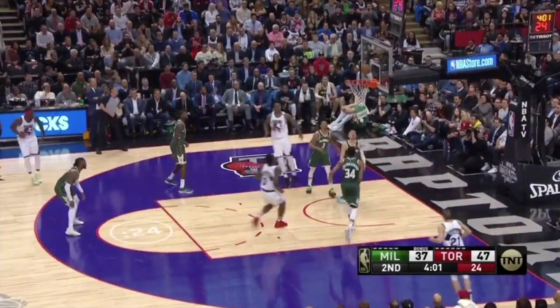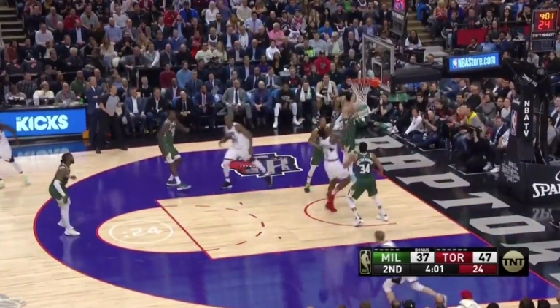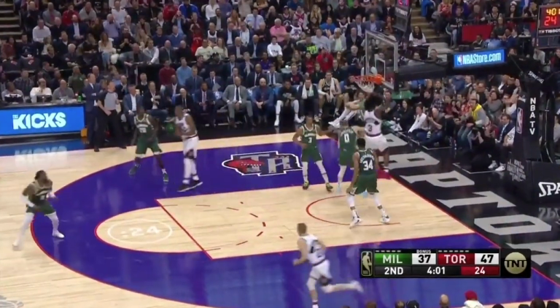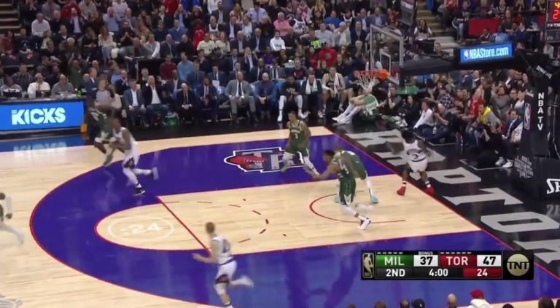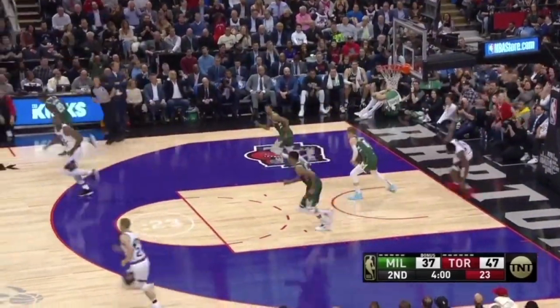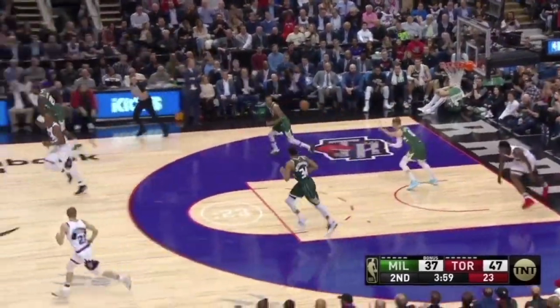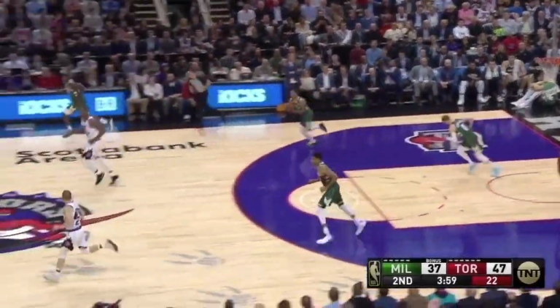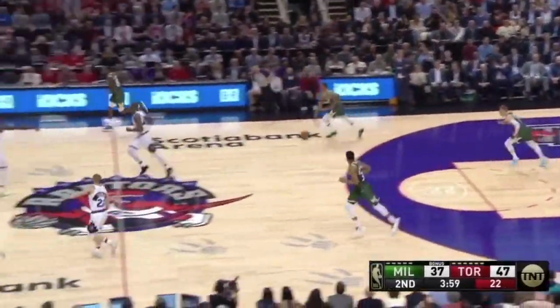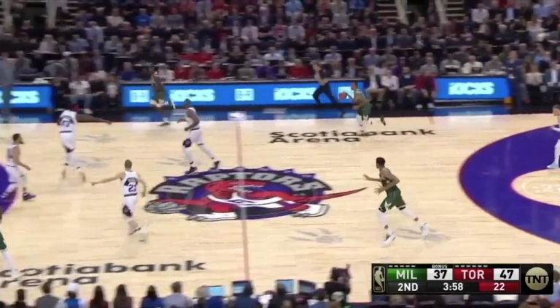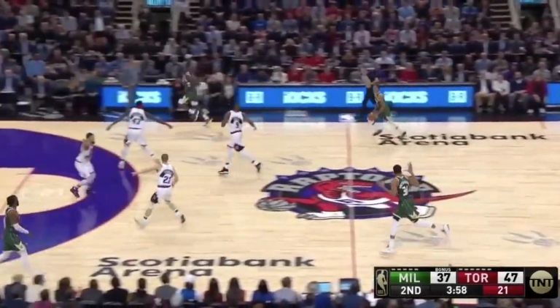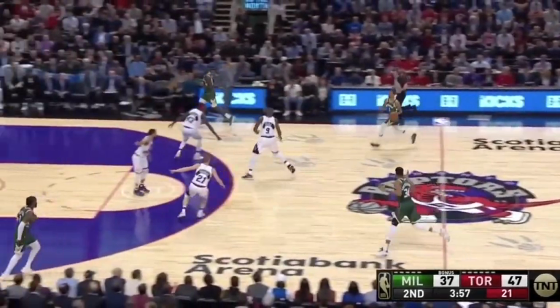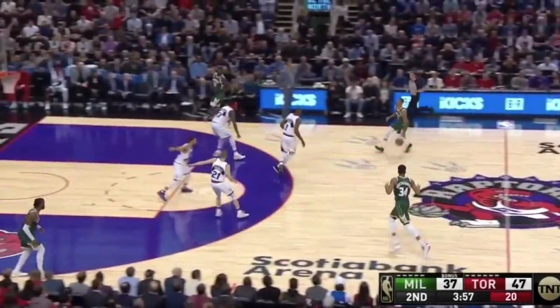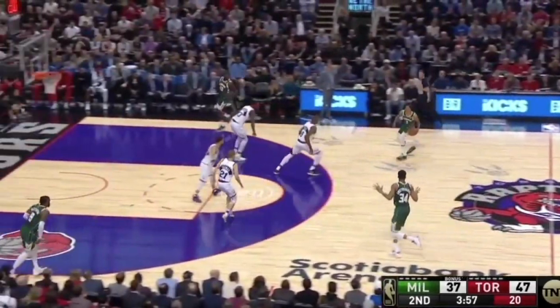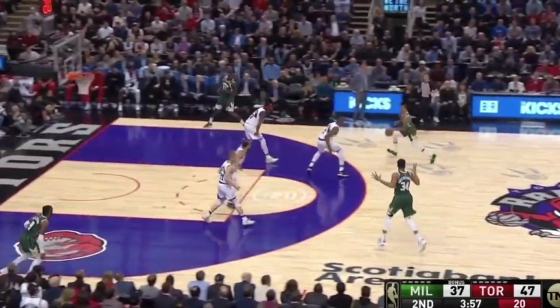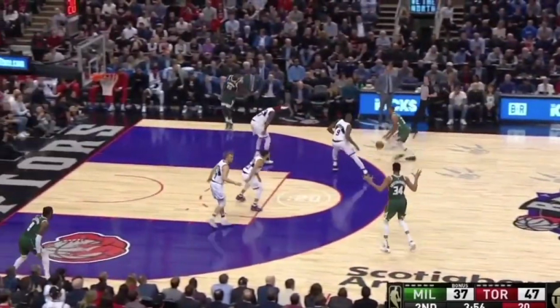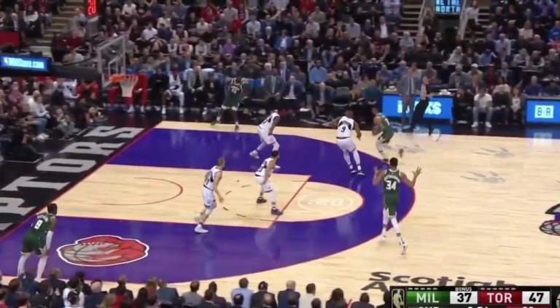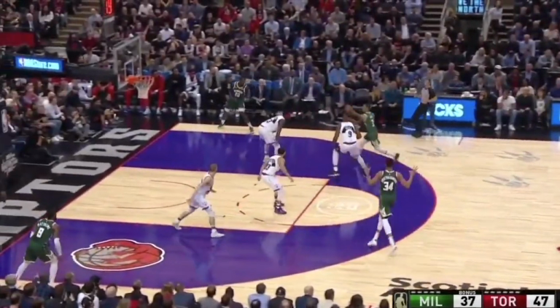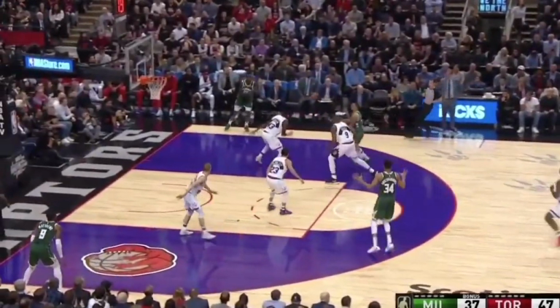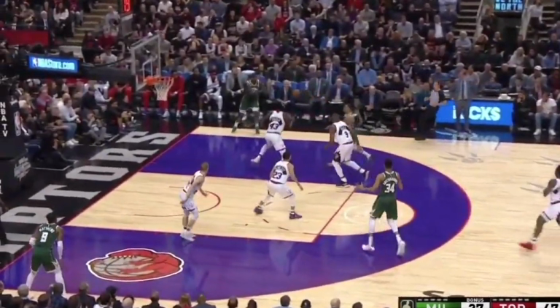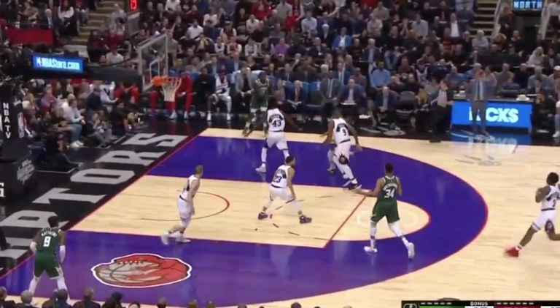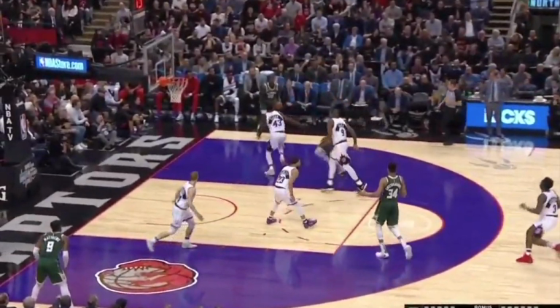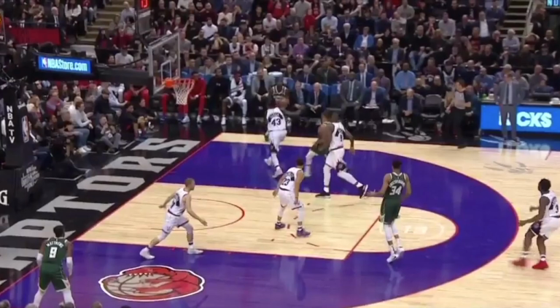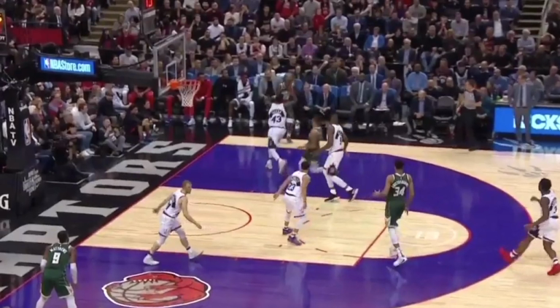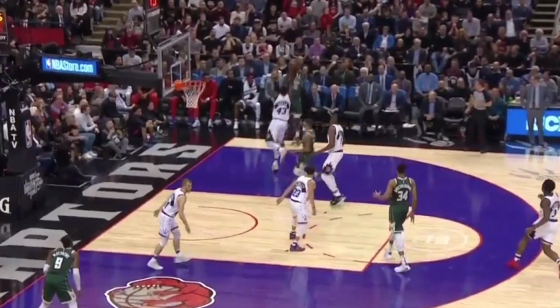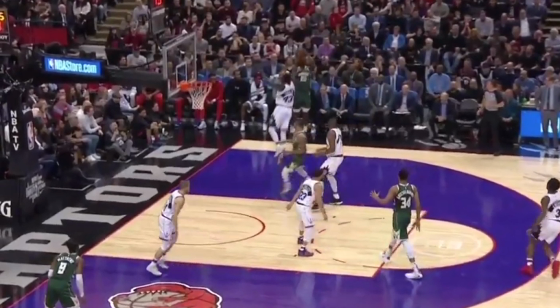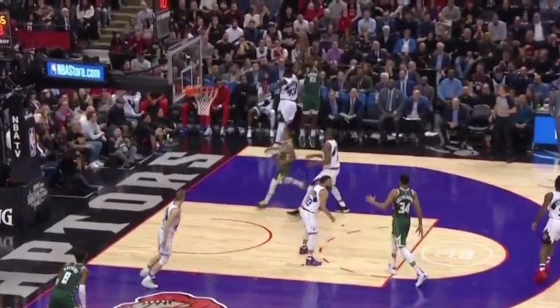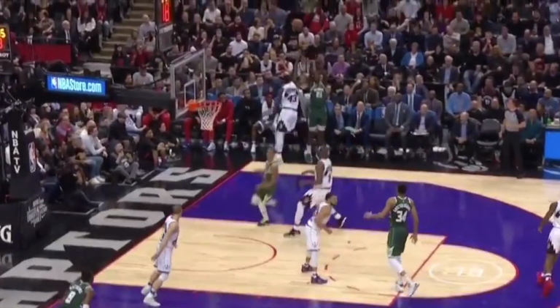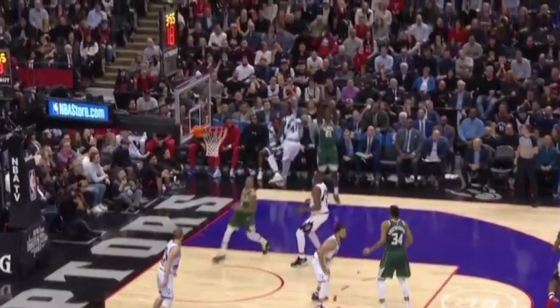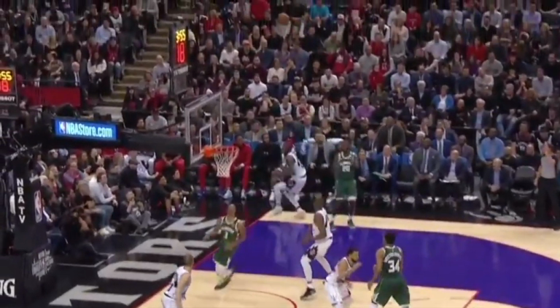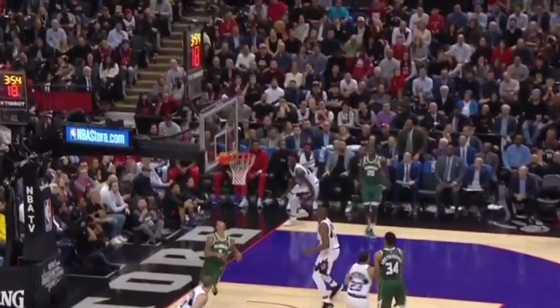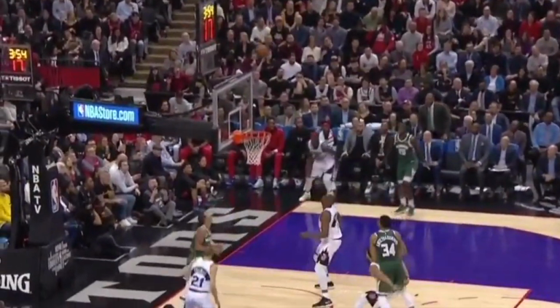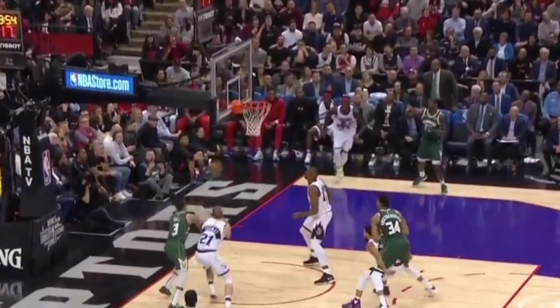After taking away rim finishes, the next key component is defending the three-point line. Maybe the most impressive piece of the Raptors' championship defense is that they're able to couple their NBA second-best defense at the rim with the league's best defensive three-point percentage.